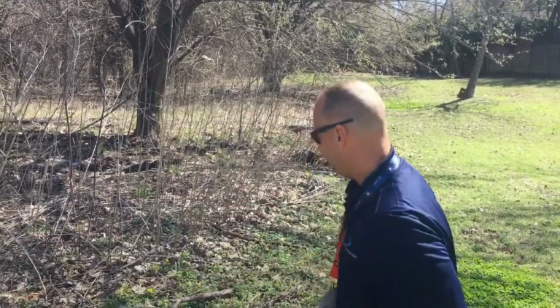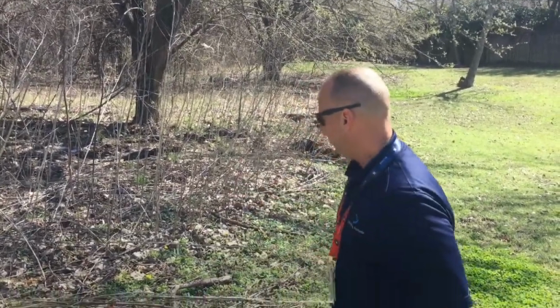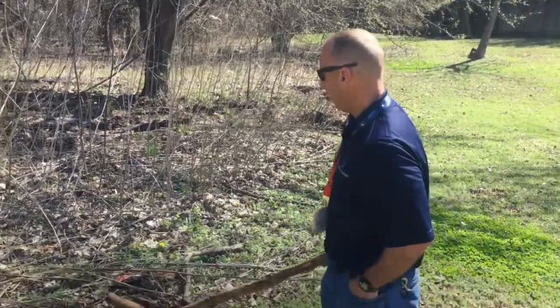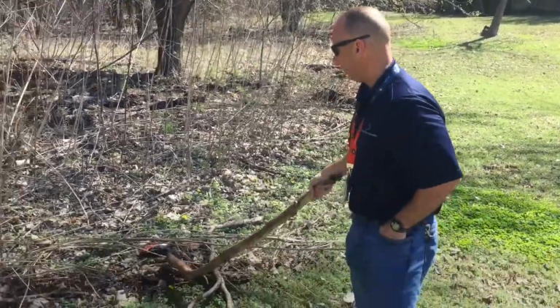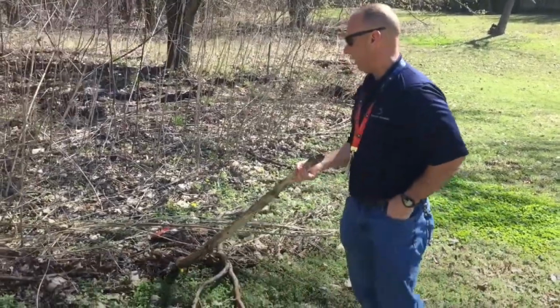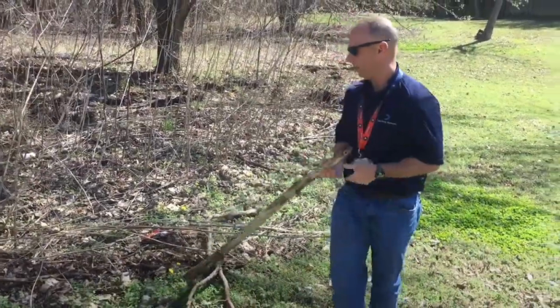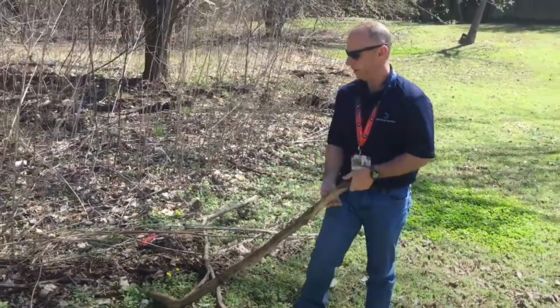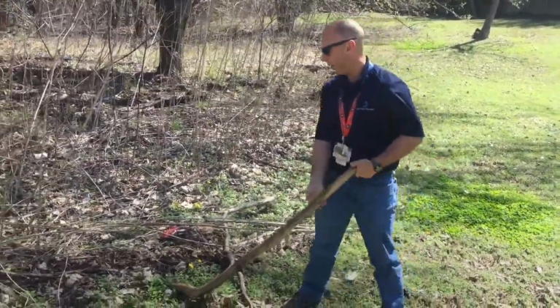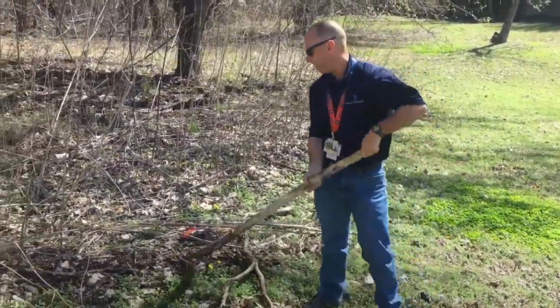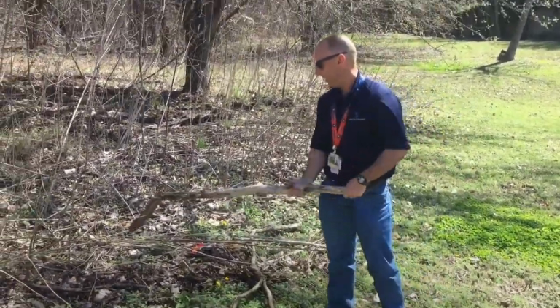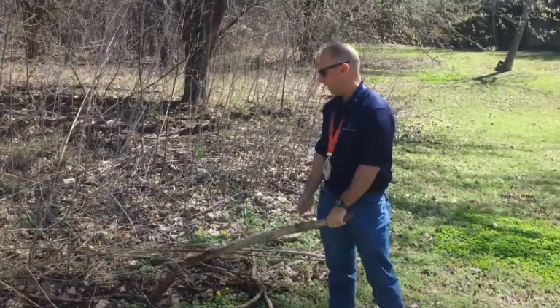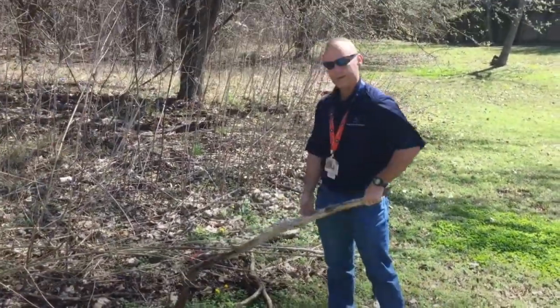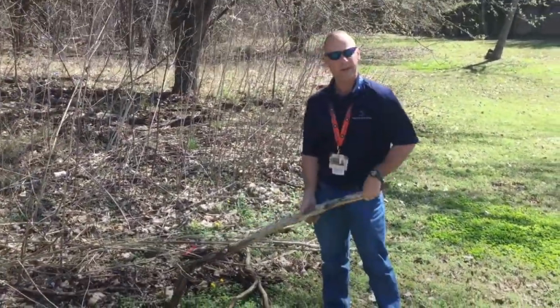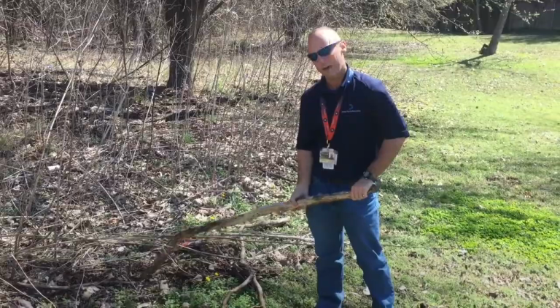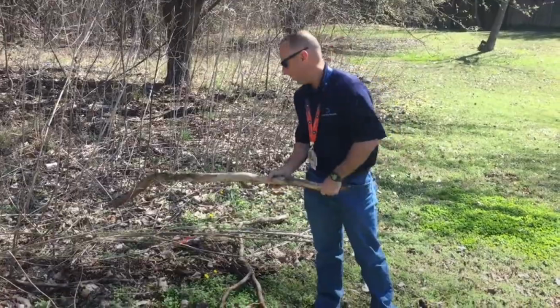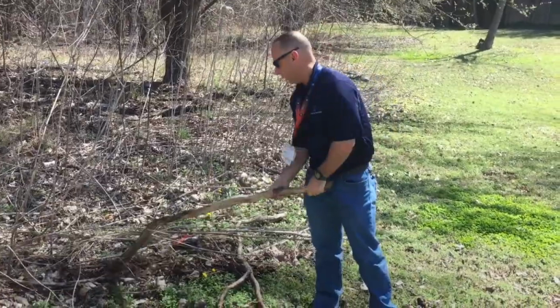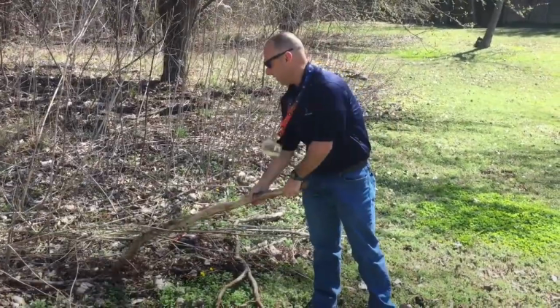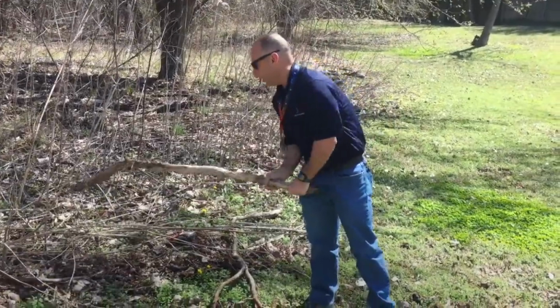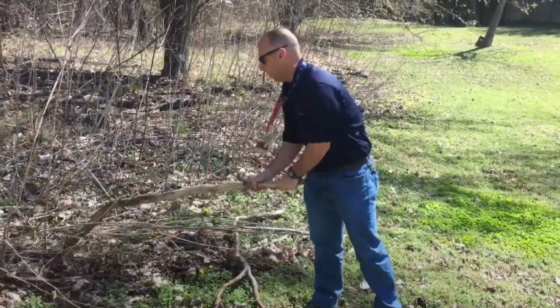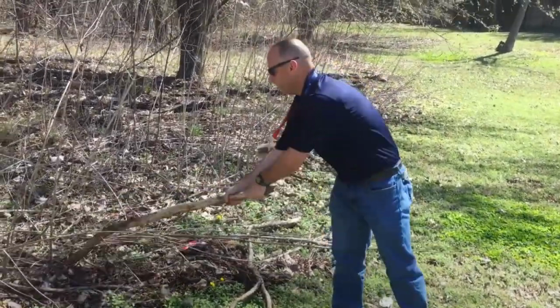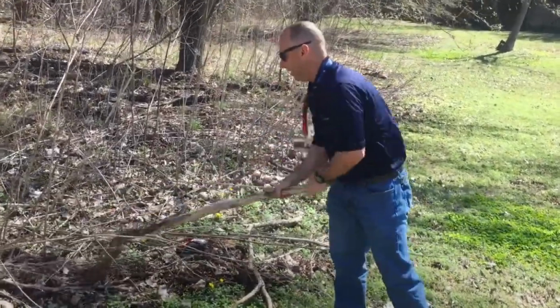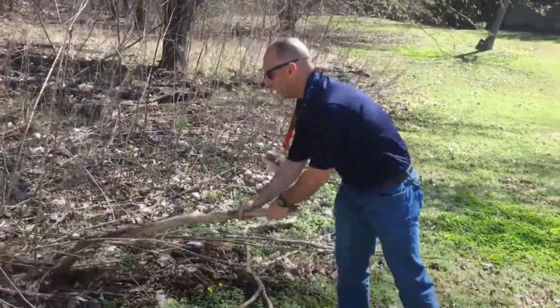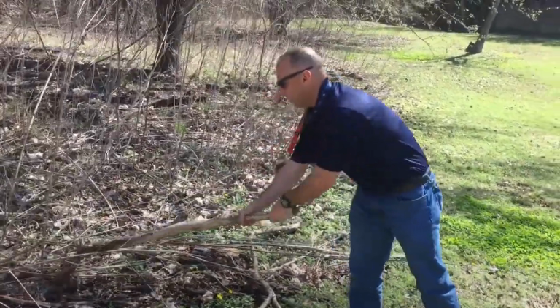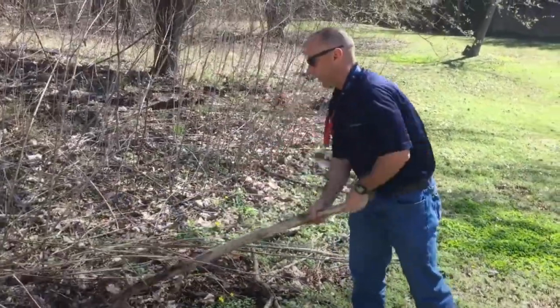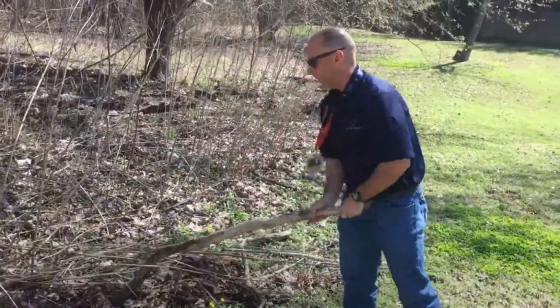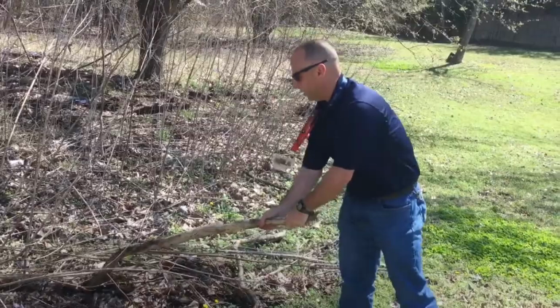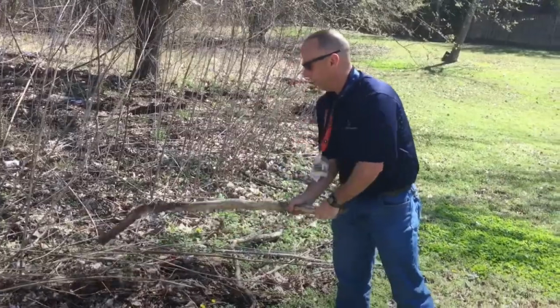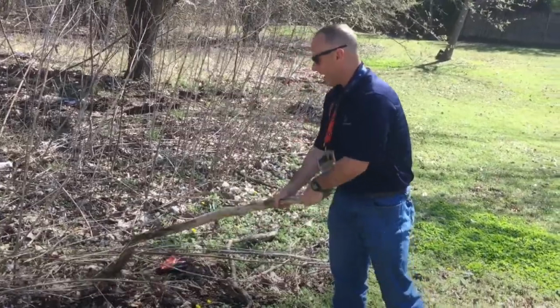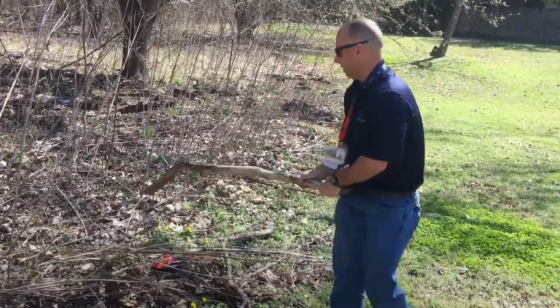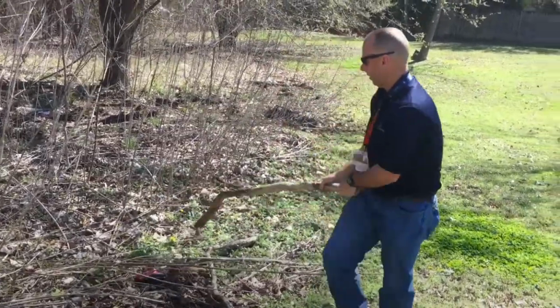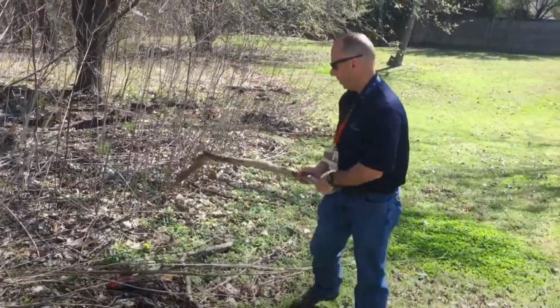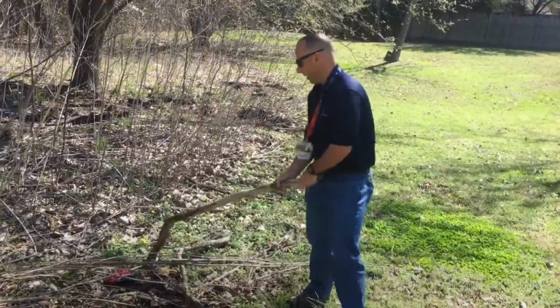First thing you want to do when you're coming up to an area like this: get a branch, get a stick, get a shovel — something that you can make noise with, something that you can disturb it with, something that you can move around to let them know you're there.